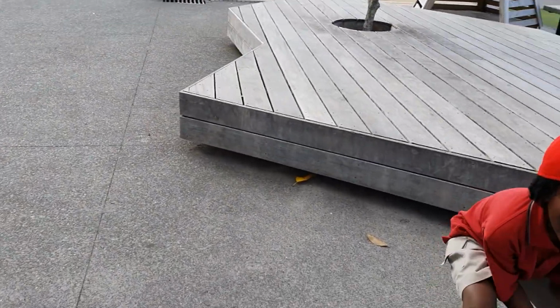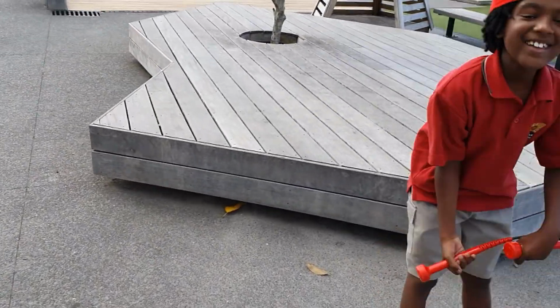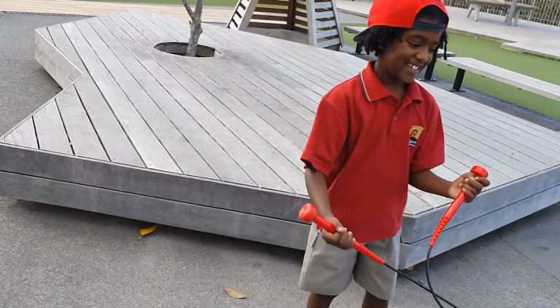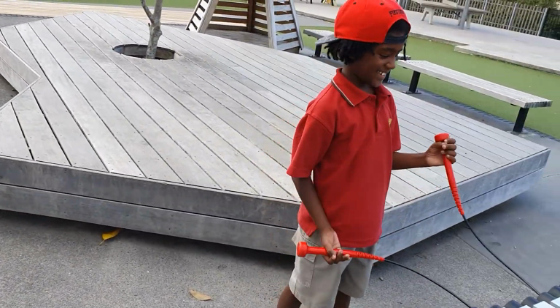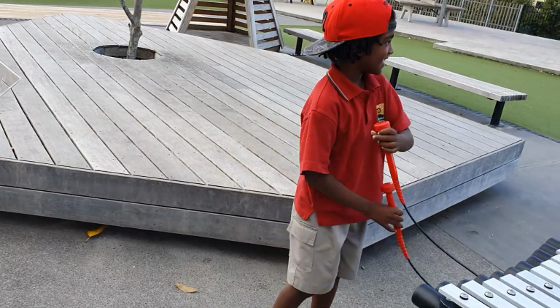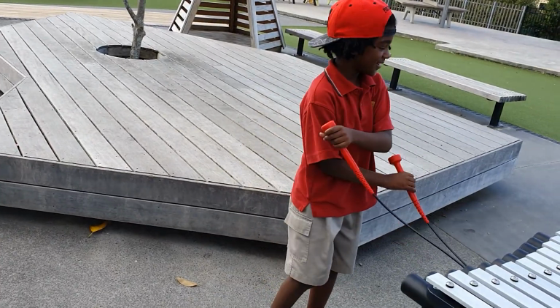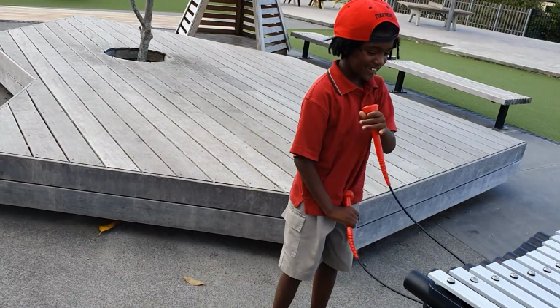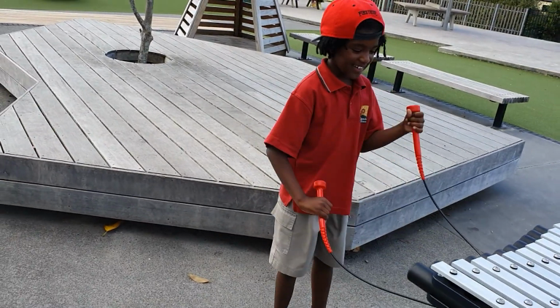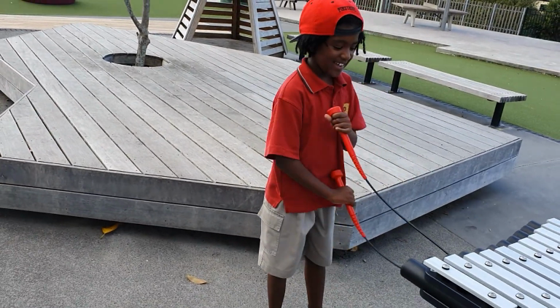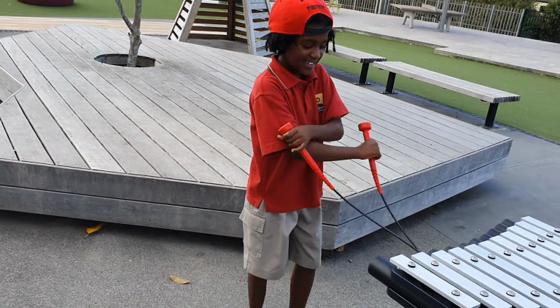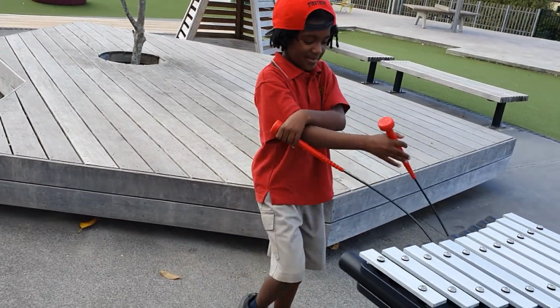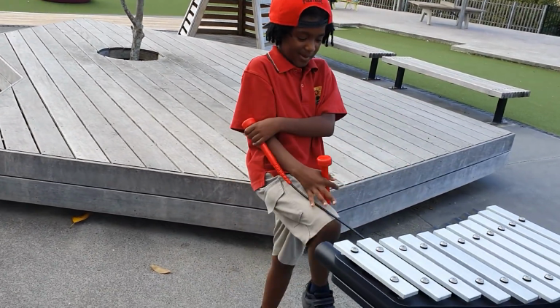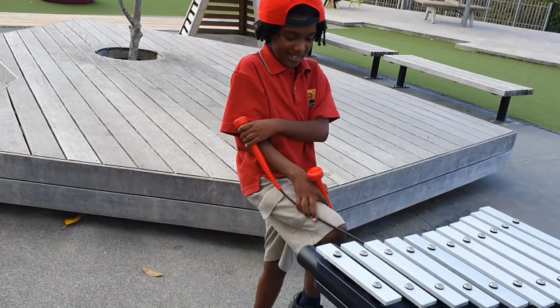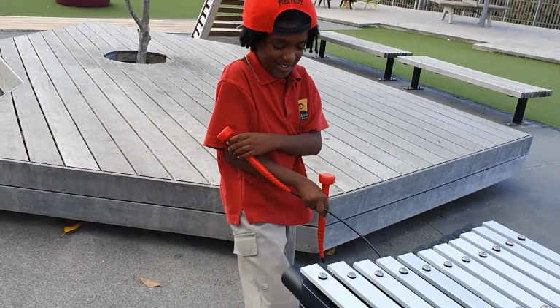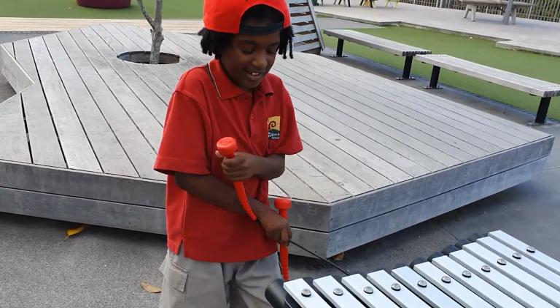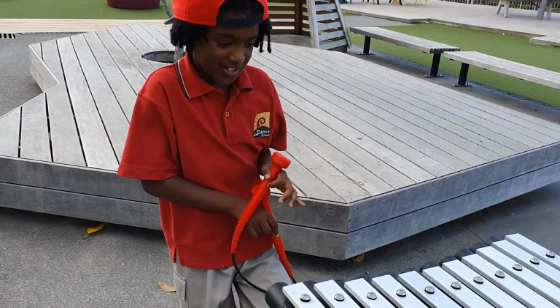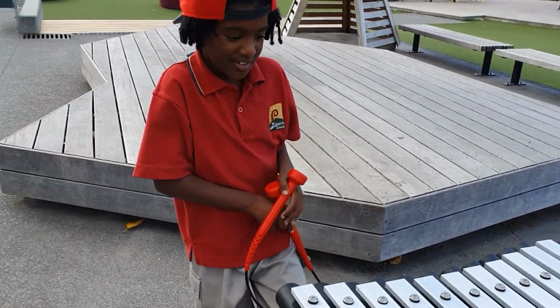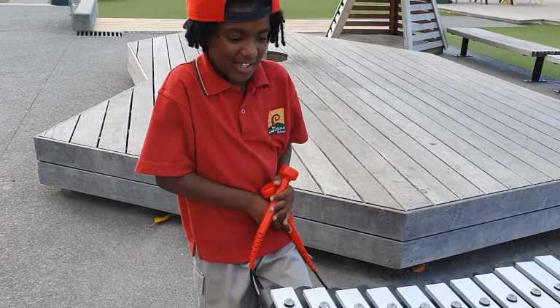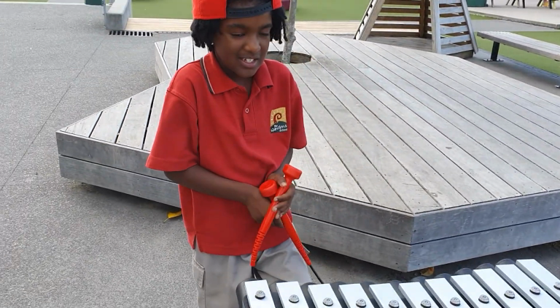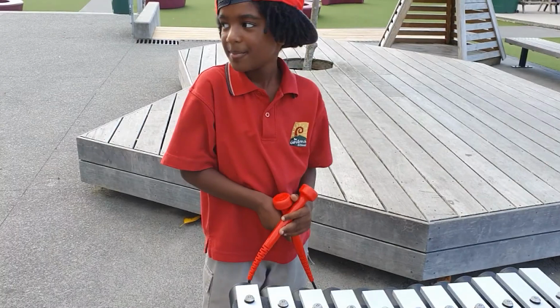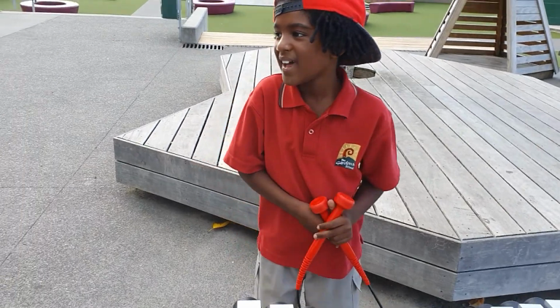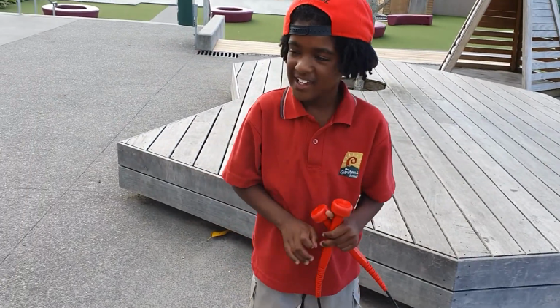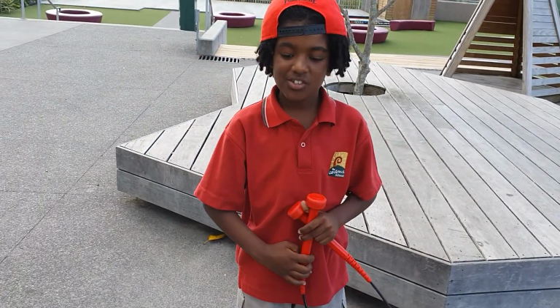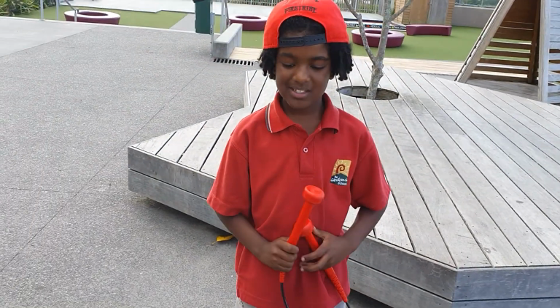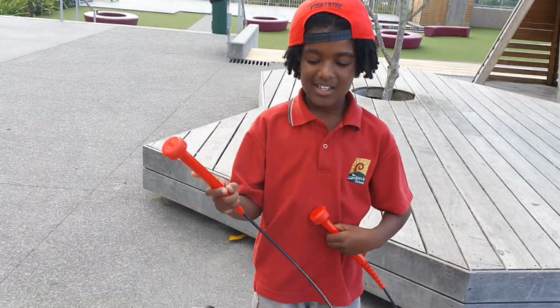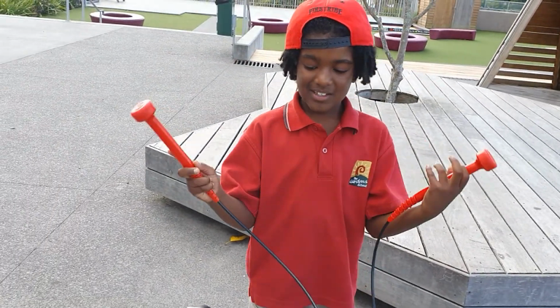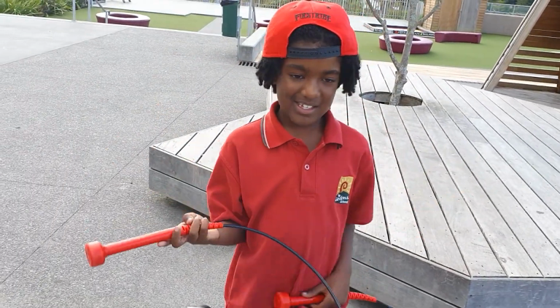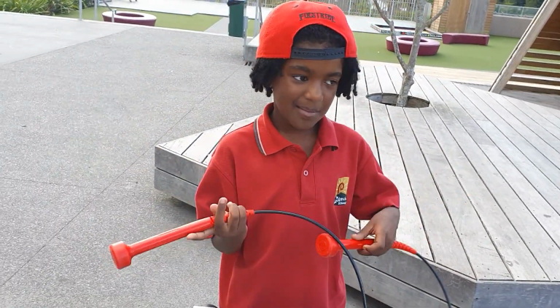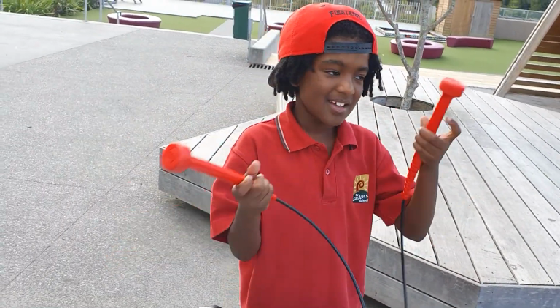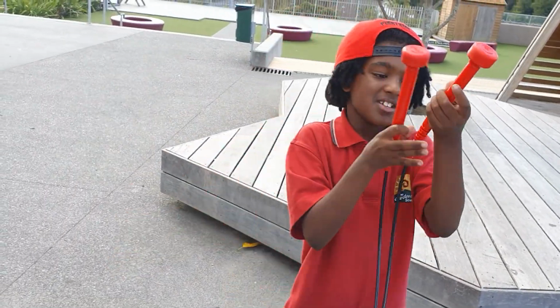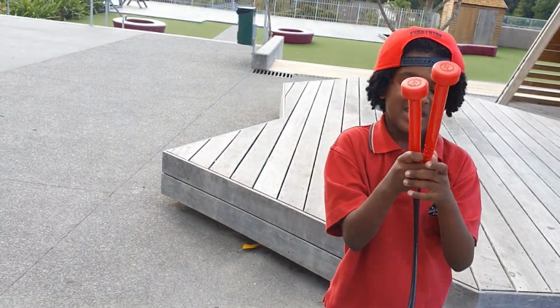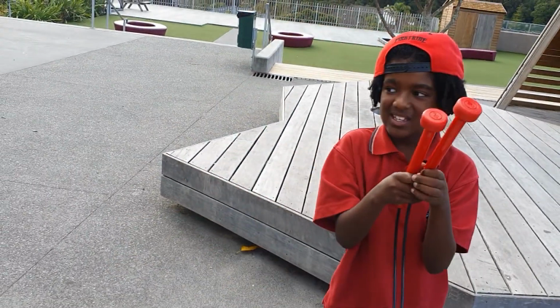Hey guys, JD12 here and I'm up with a new video. I'll show you how to play instruments. So this is how you play. You need these.